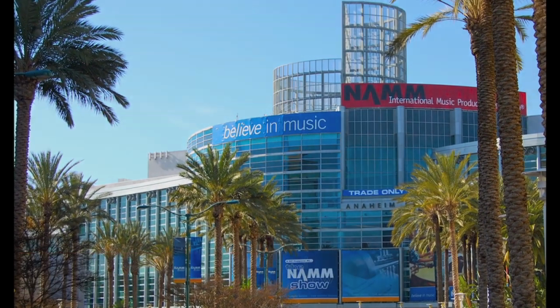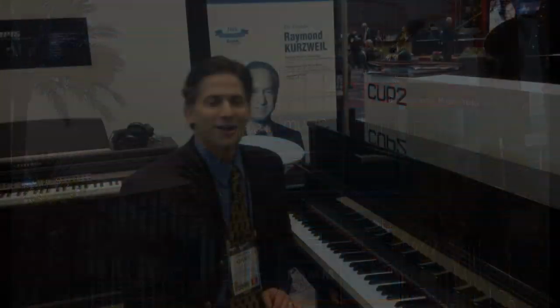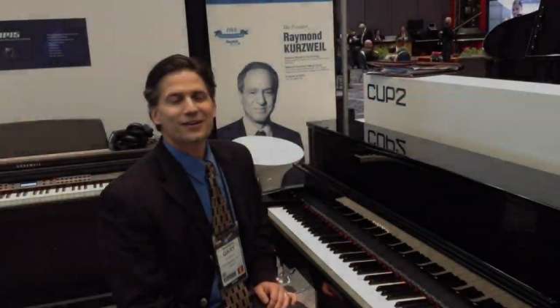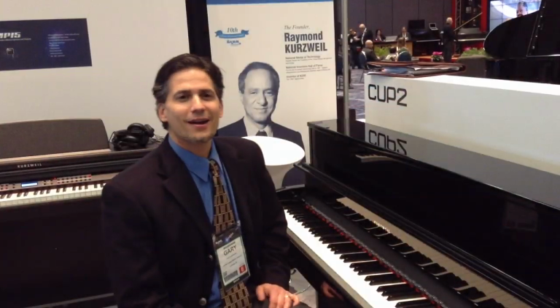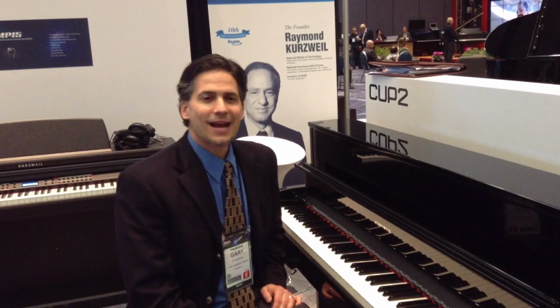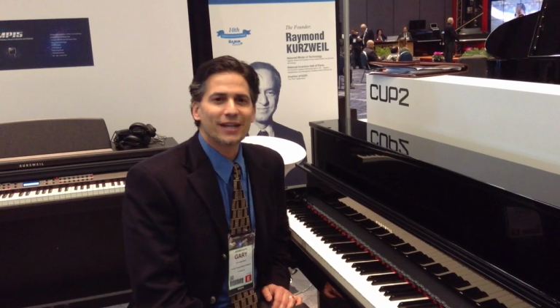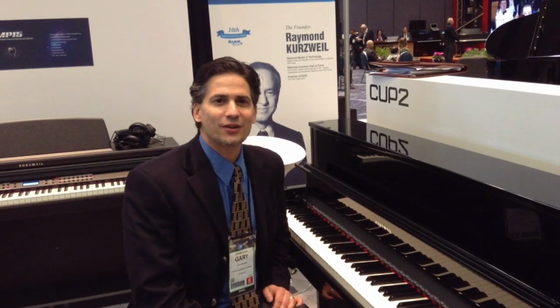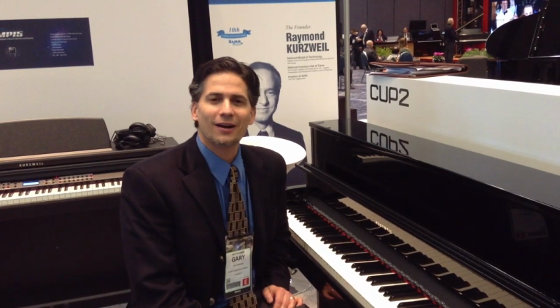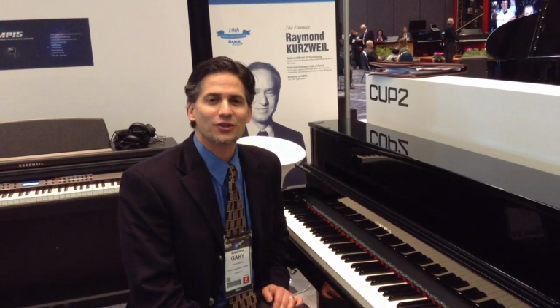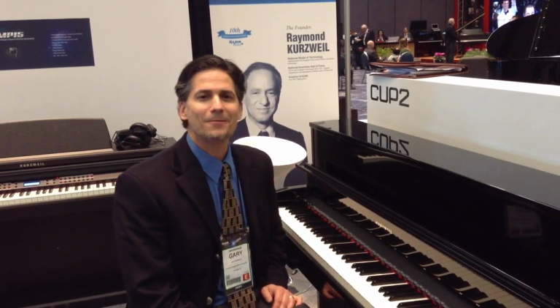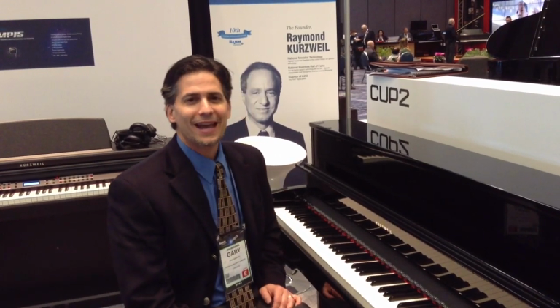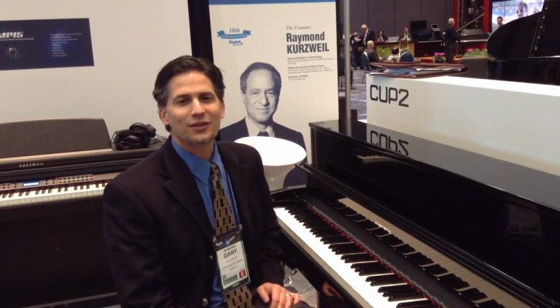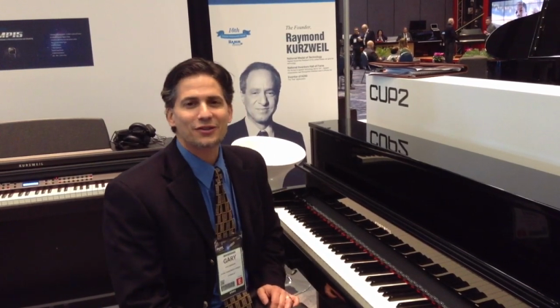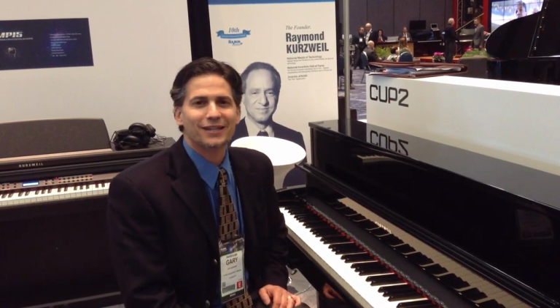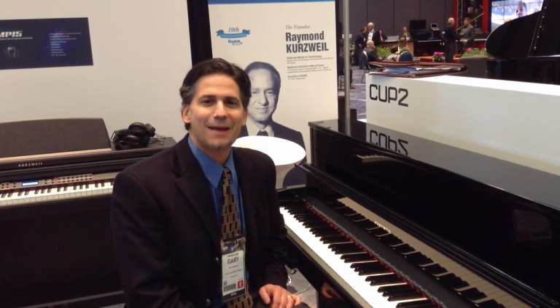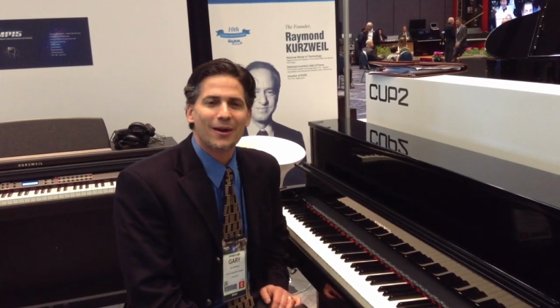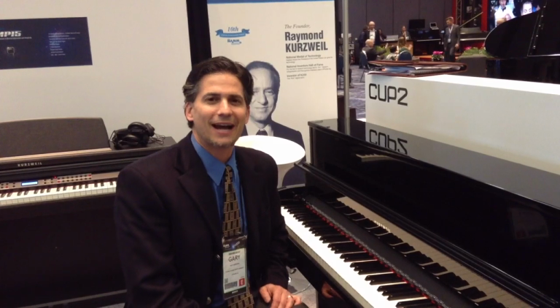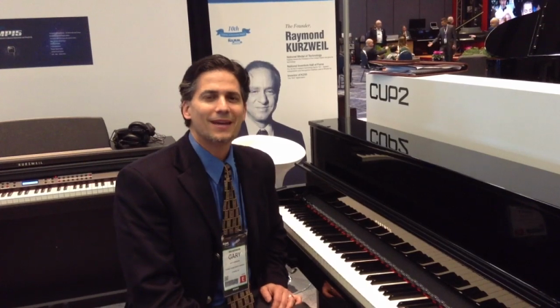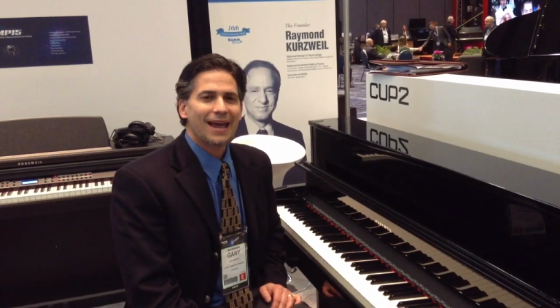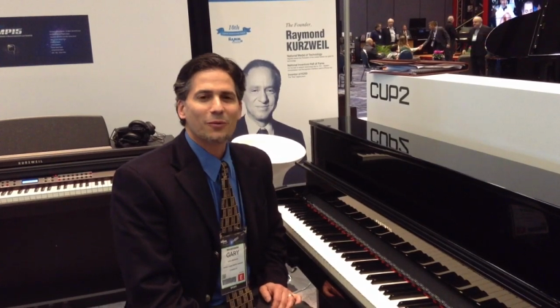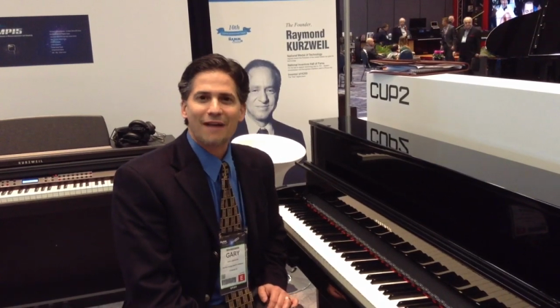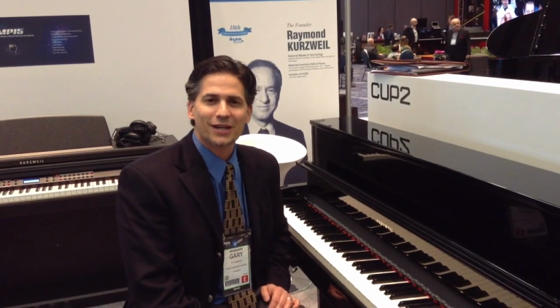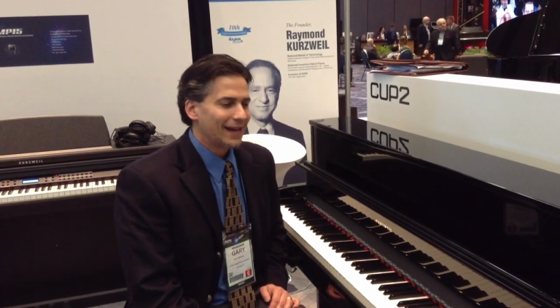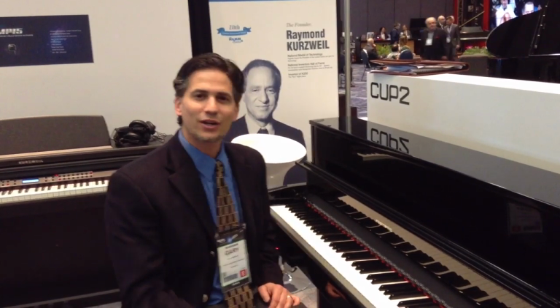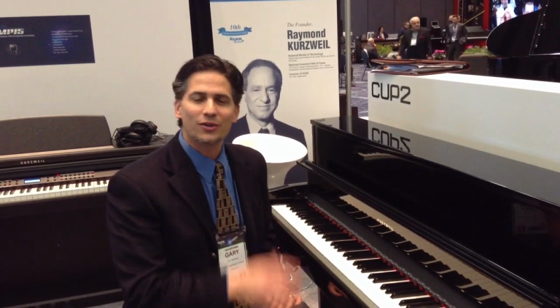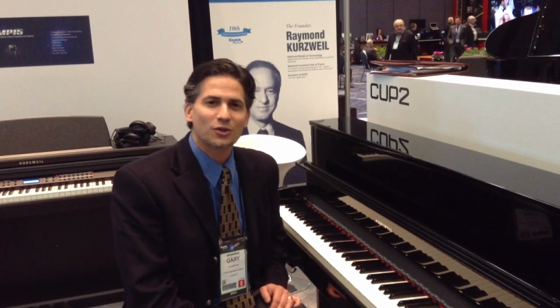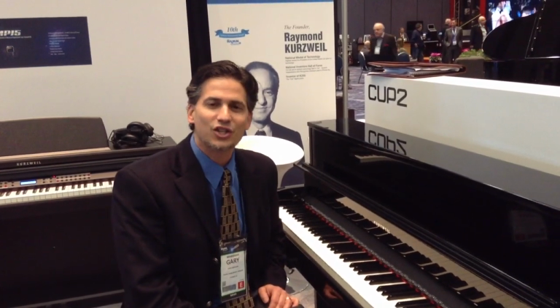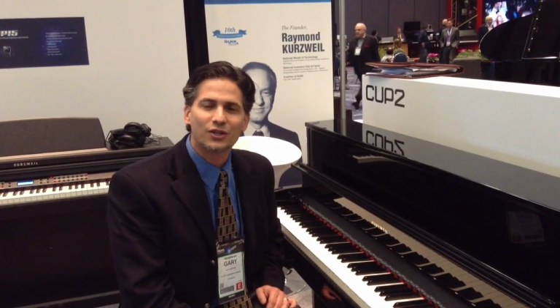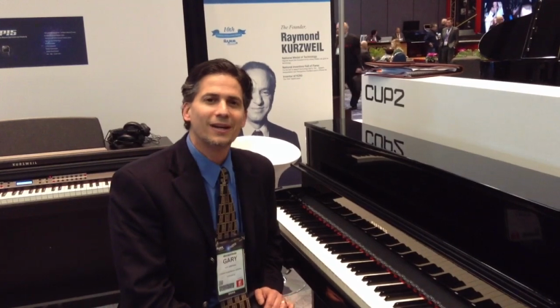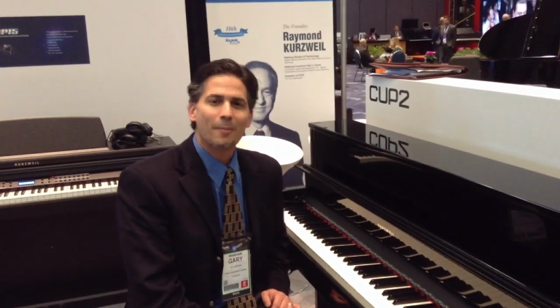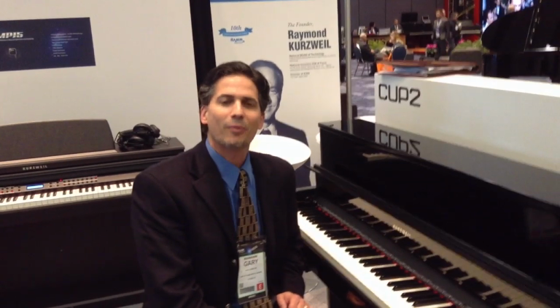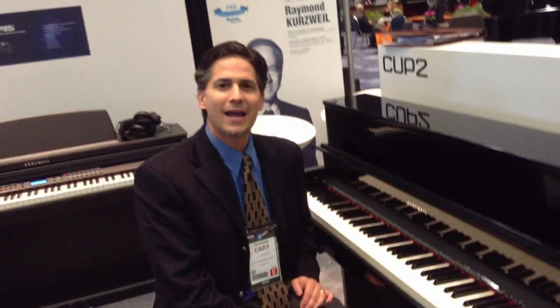Hi, I'm Gary Girard, National Sales Manager of Kurzweil, and we're here at the 2013 NAMM Show here in Anaheim, working with Kraft Music, and we're going to show you the Kurzweil CUP-2 Compact Upright Piano.